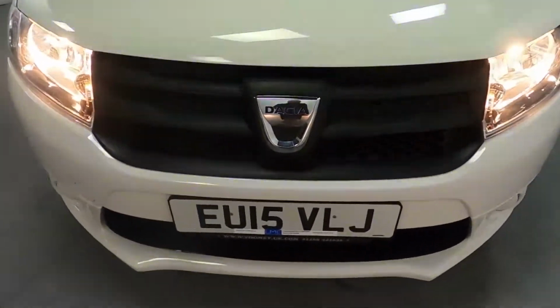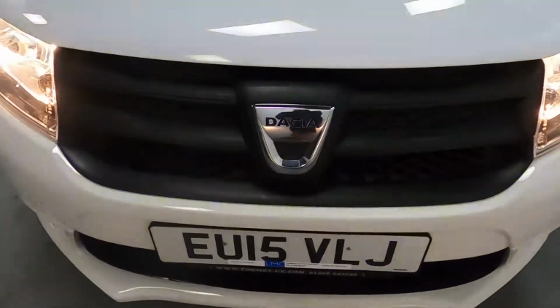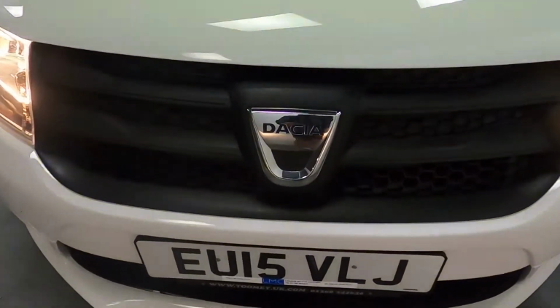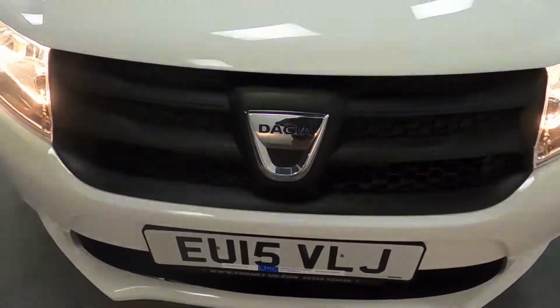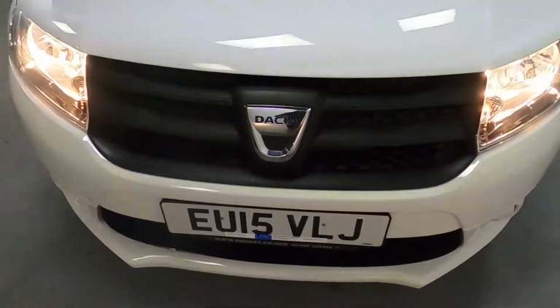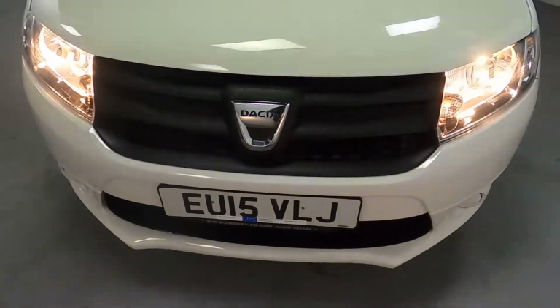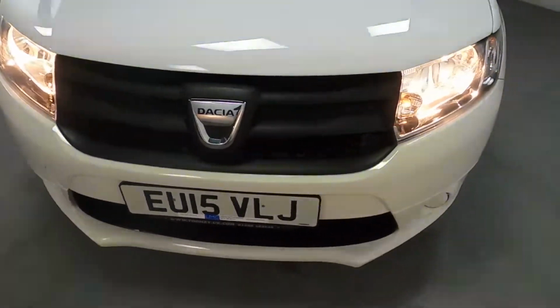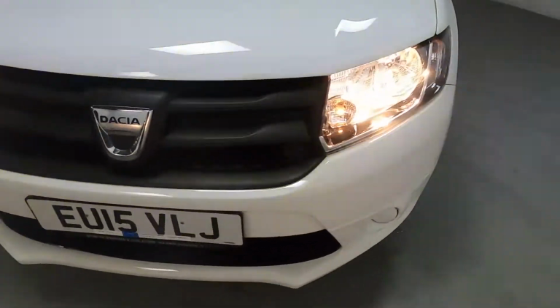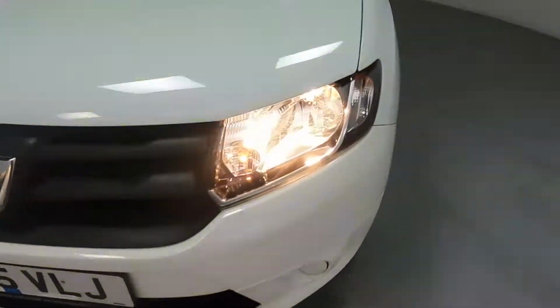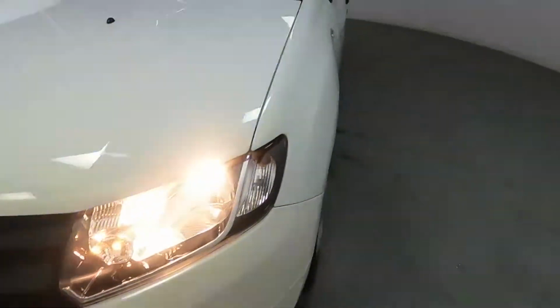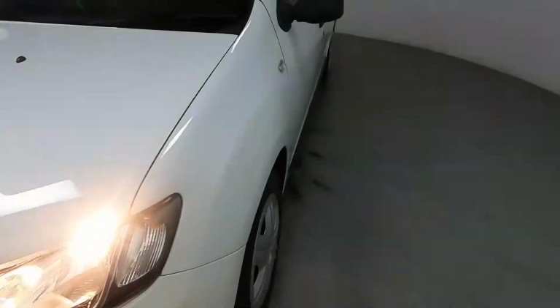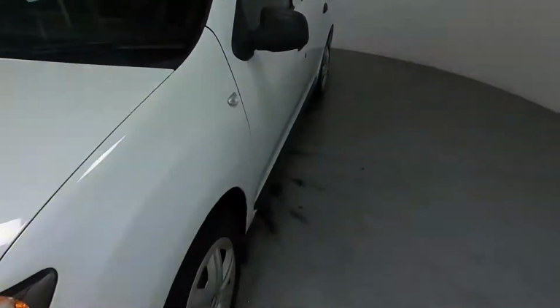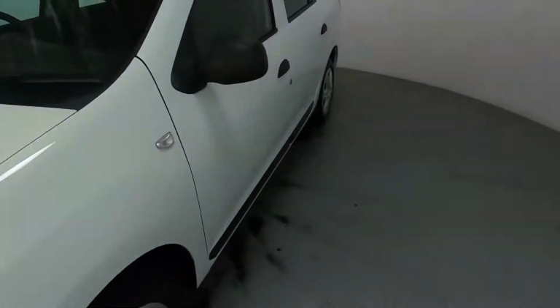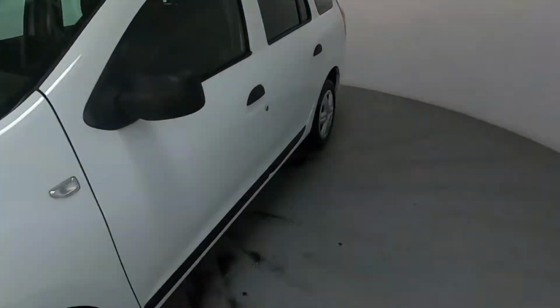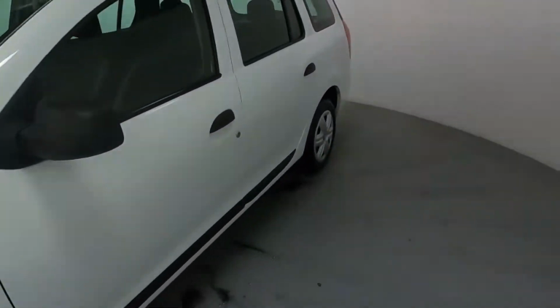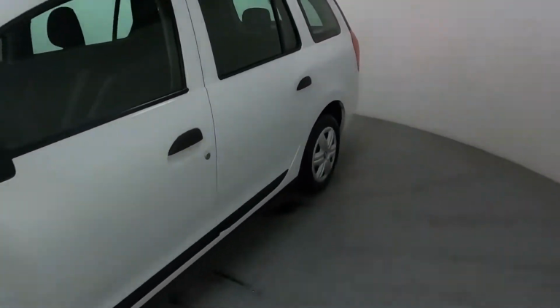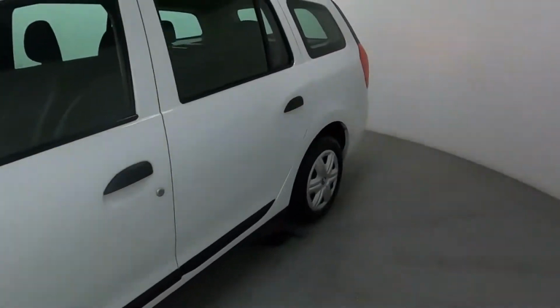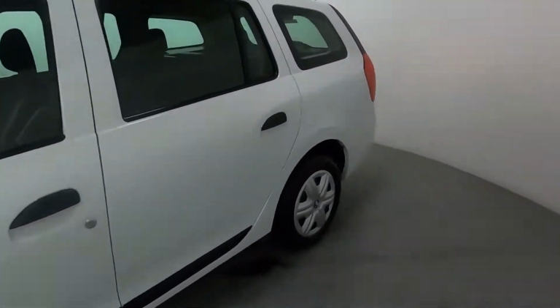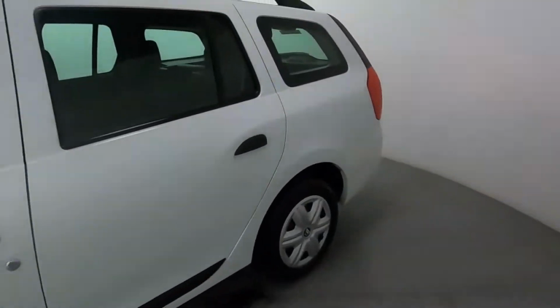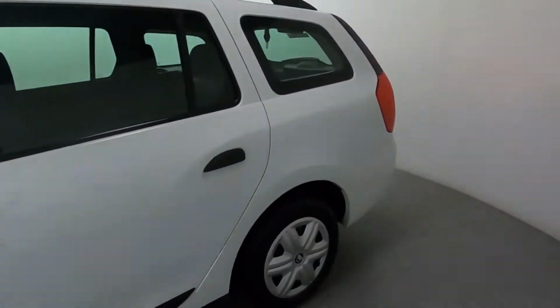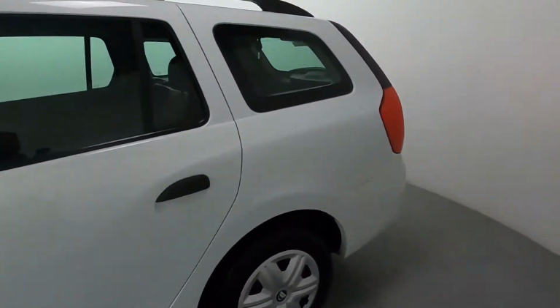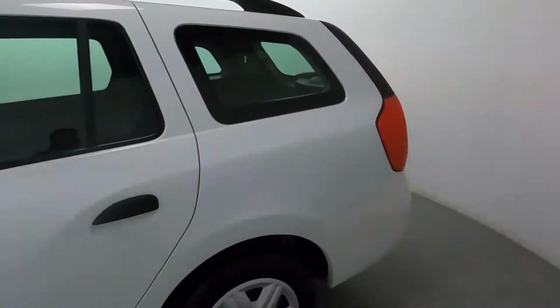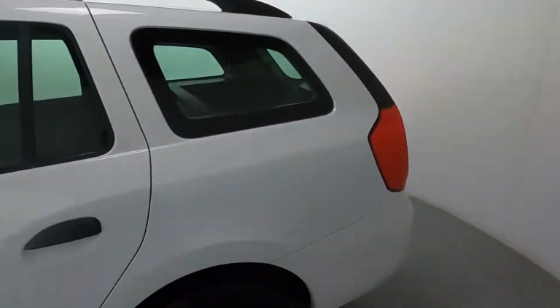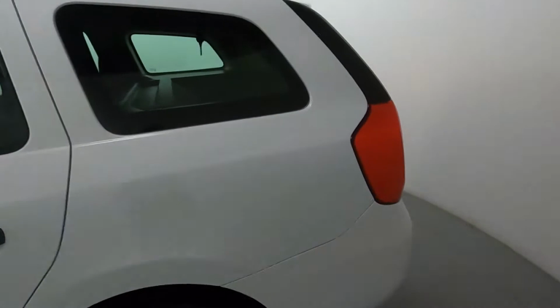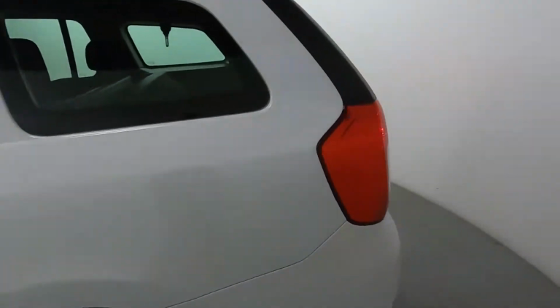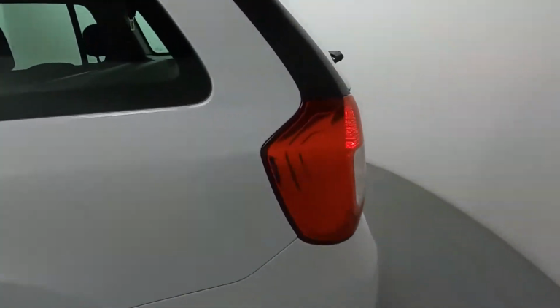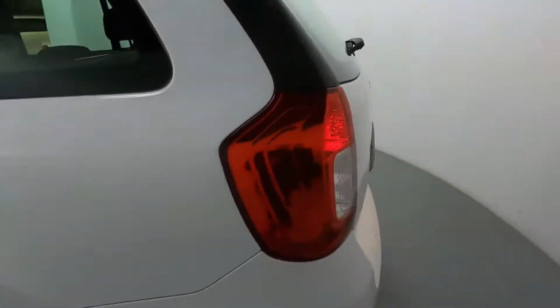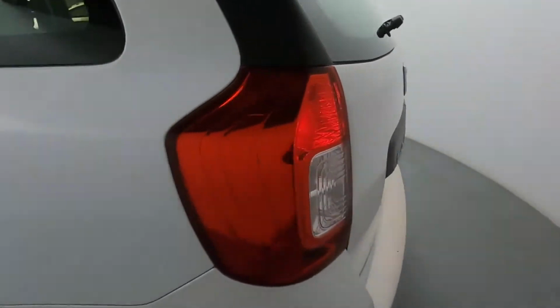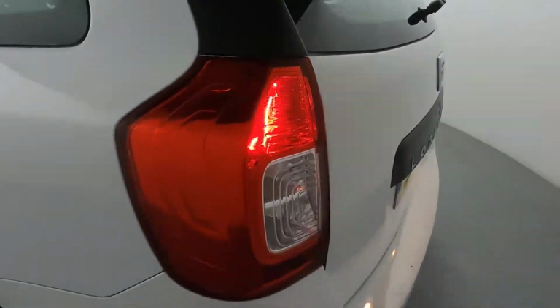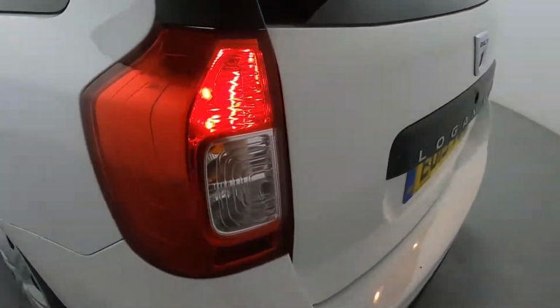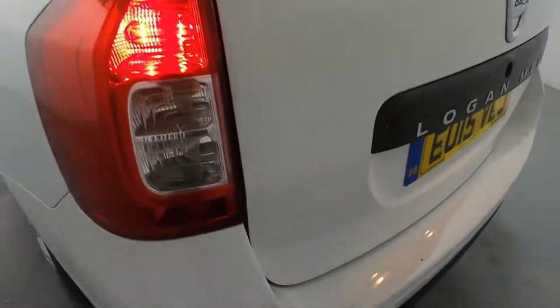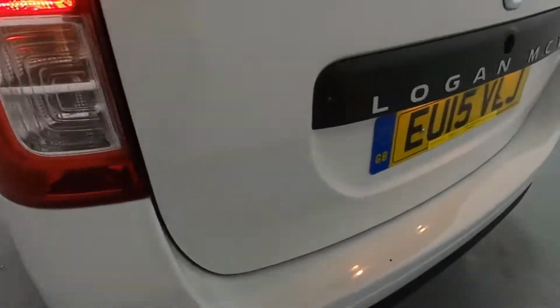Big Dacia badge up front. Coming around the sides and around to the back, you've got nice big rear lights.